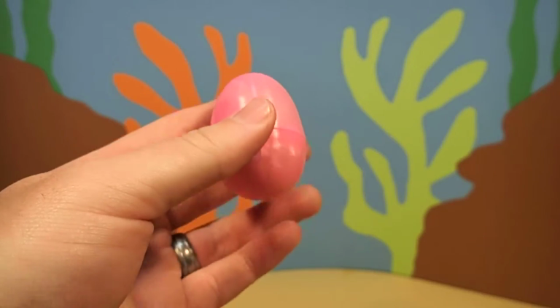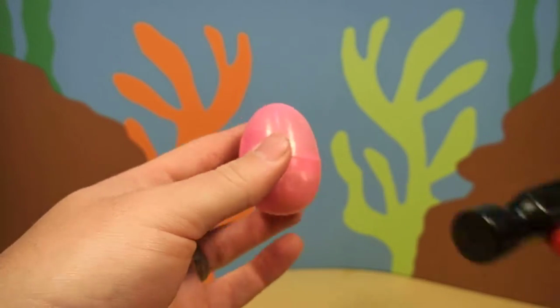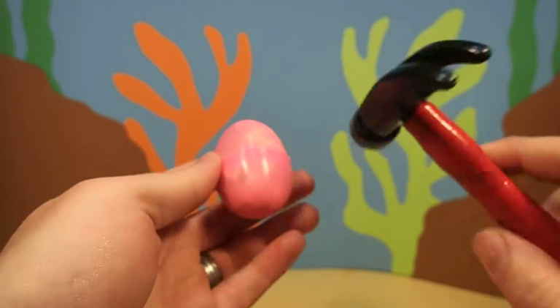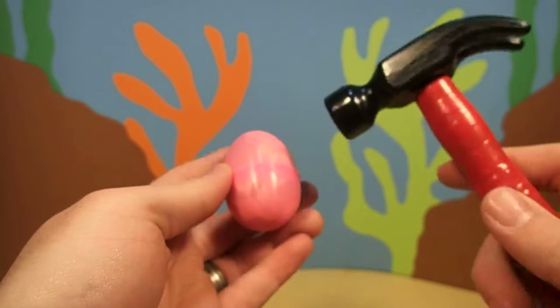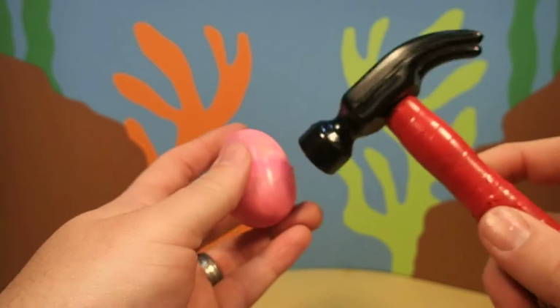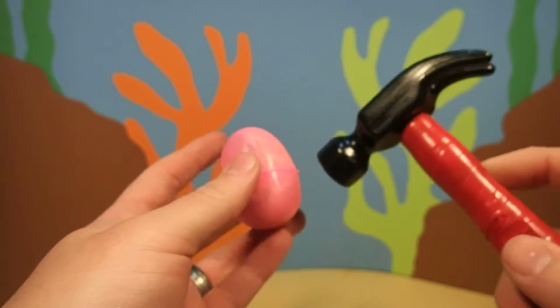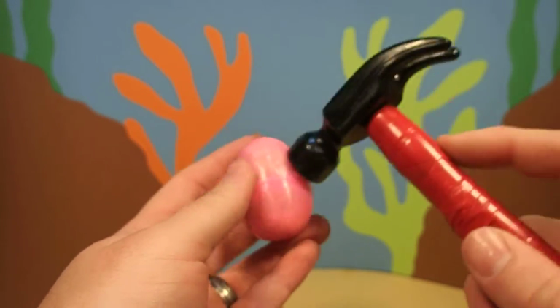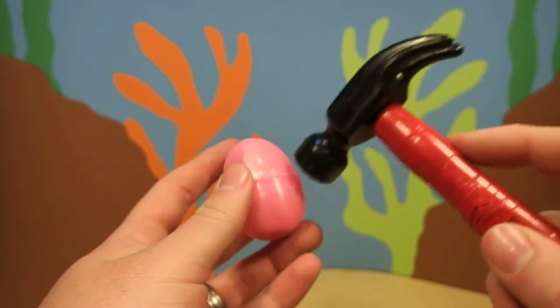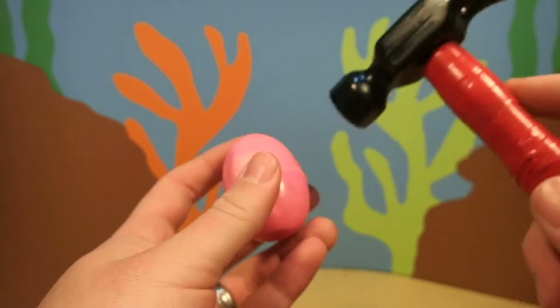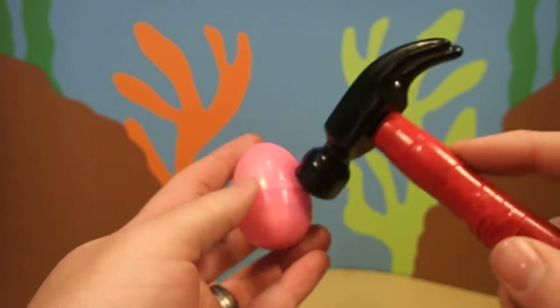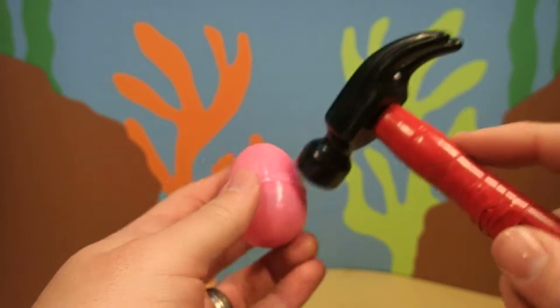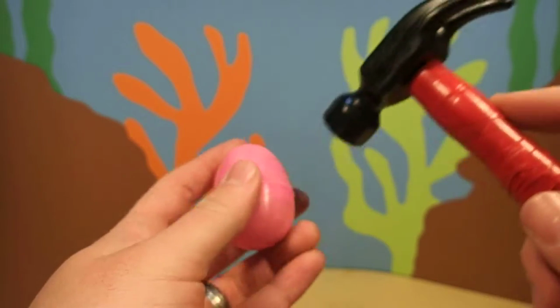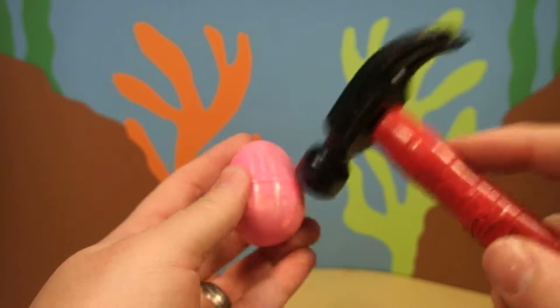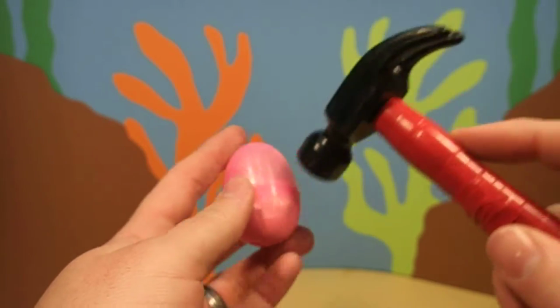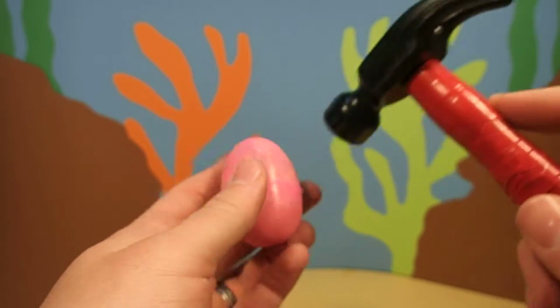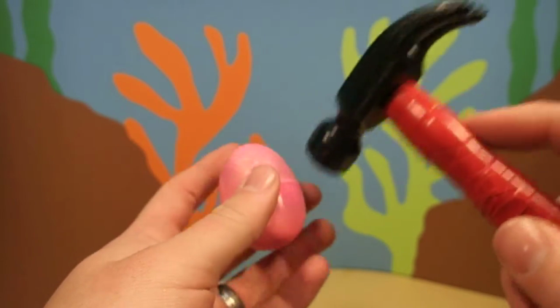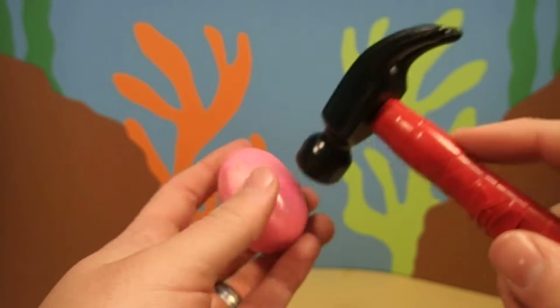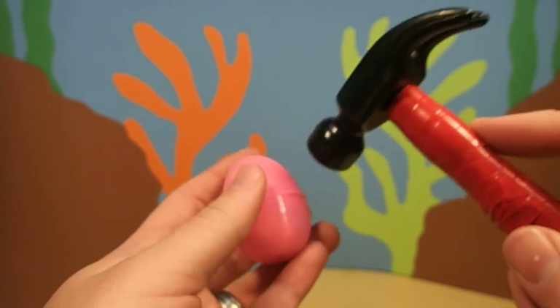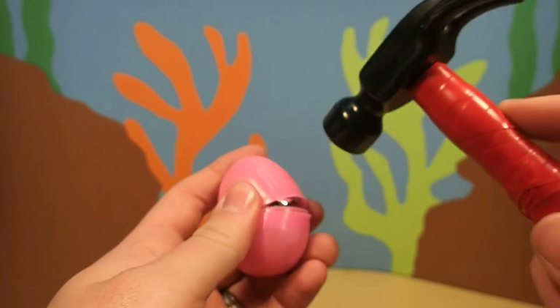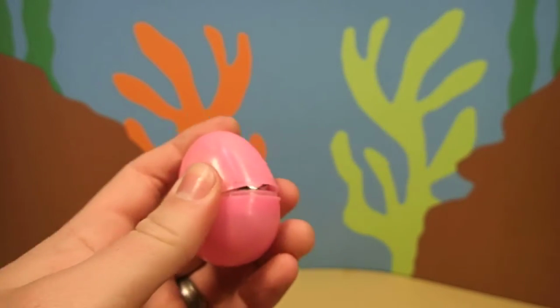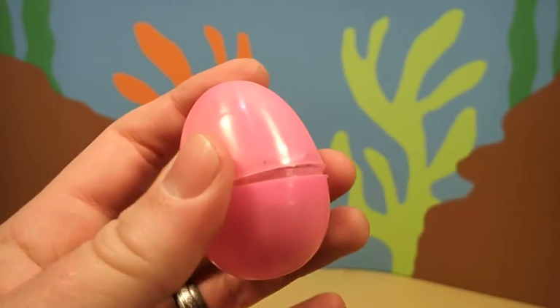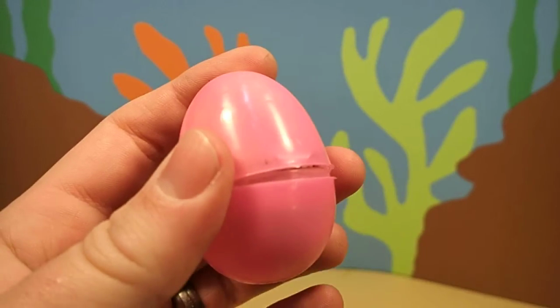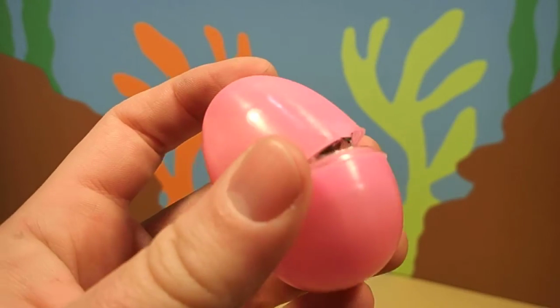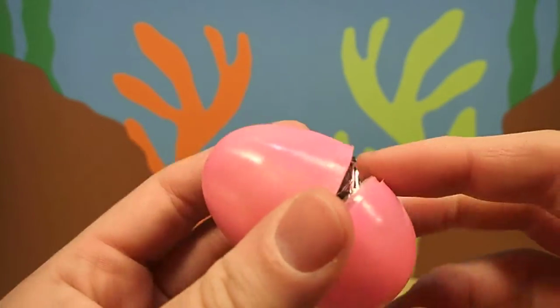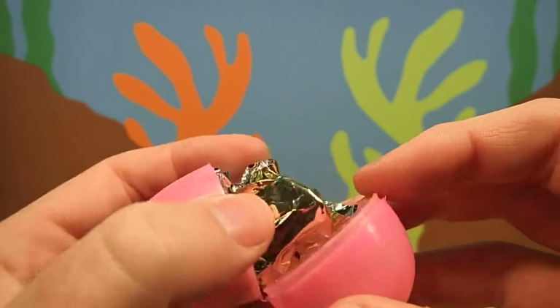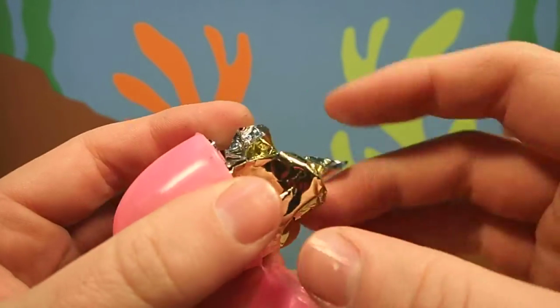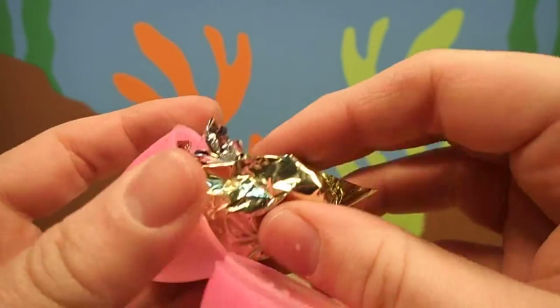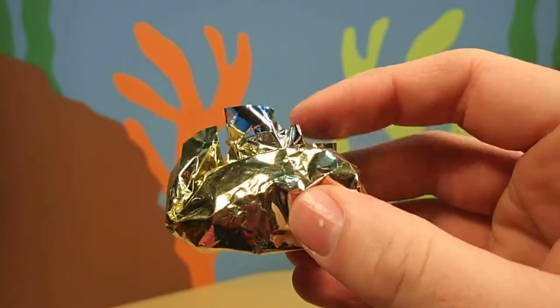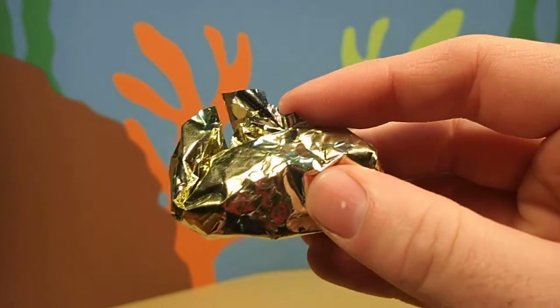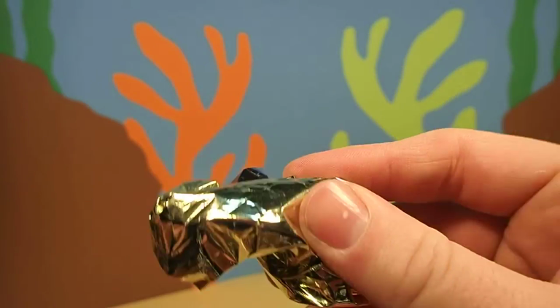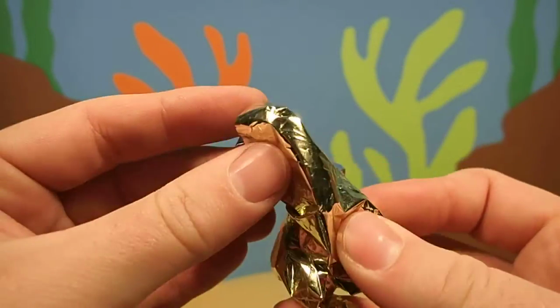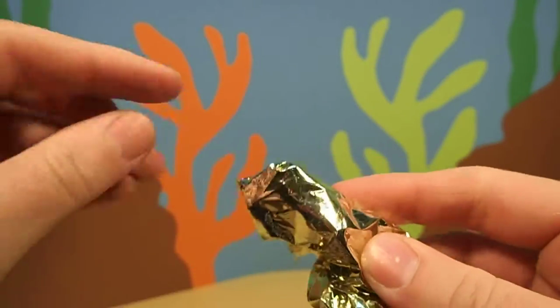Only one way to find out. First, we have to crack the egg with our magic hammer. We cracked it. I wonder what's inside.